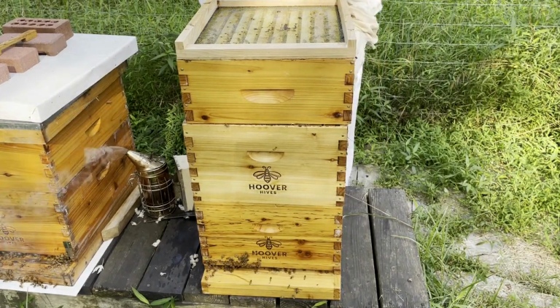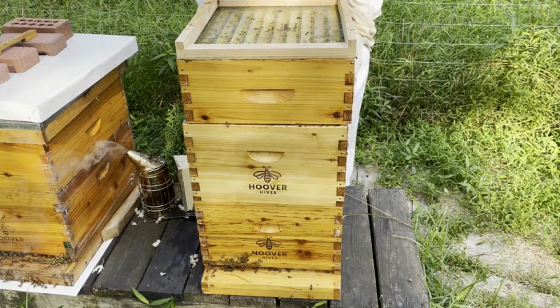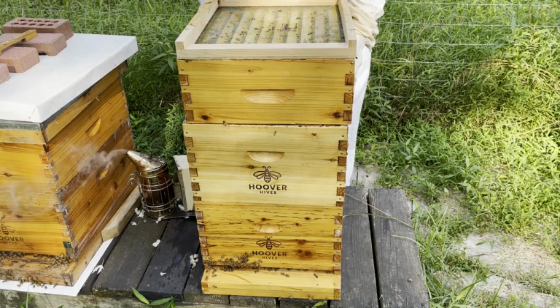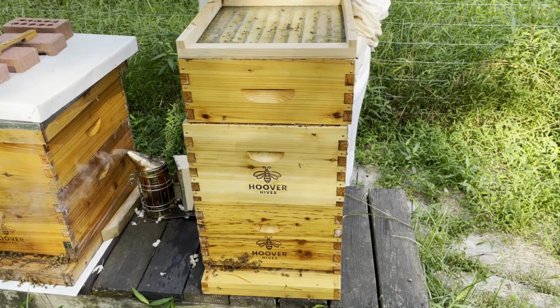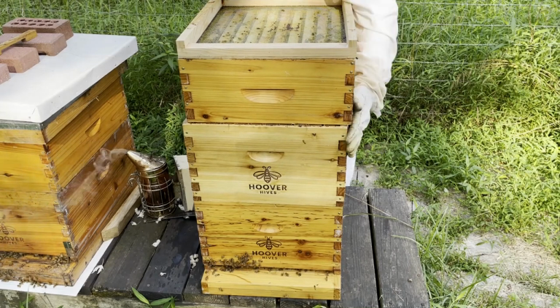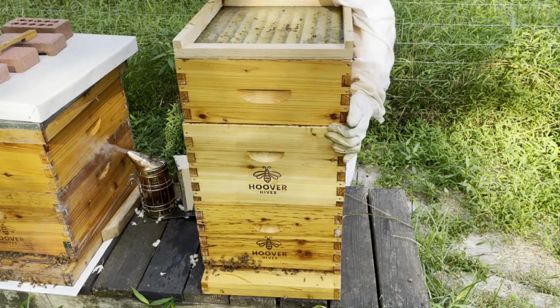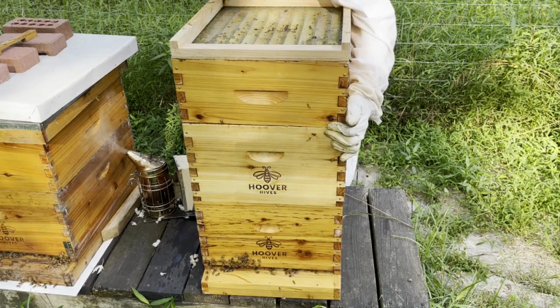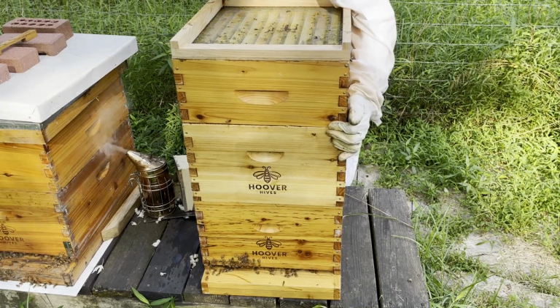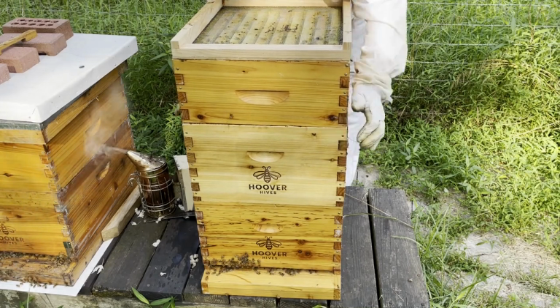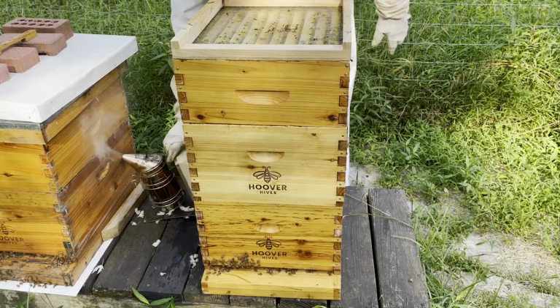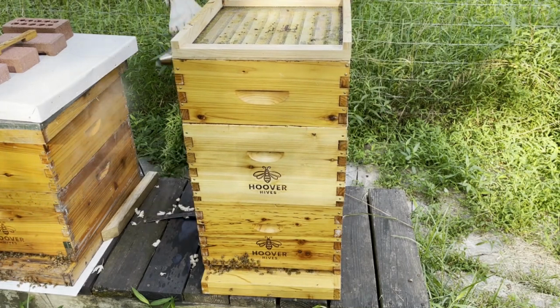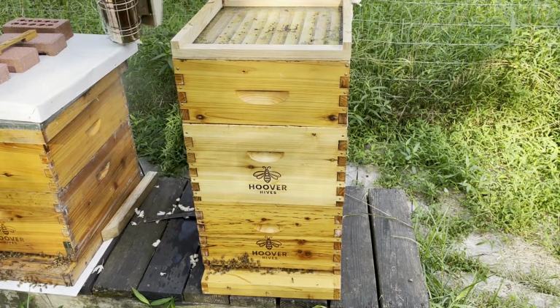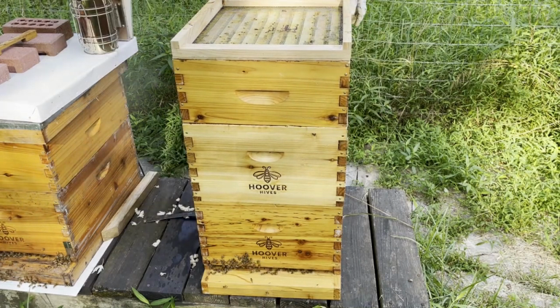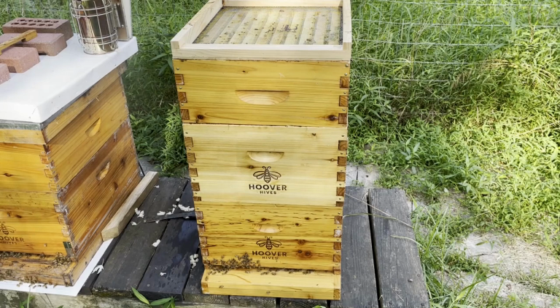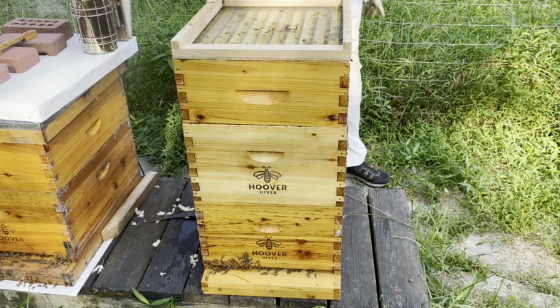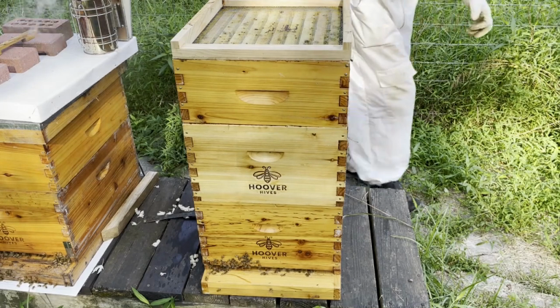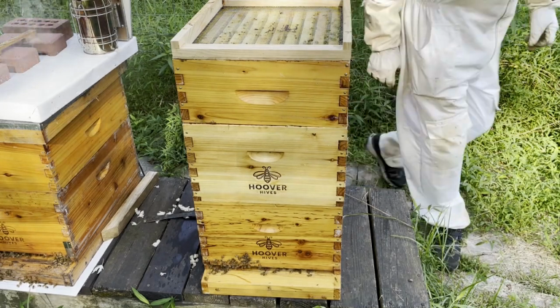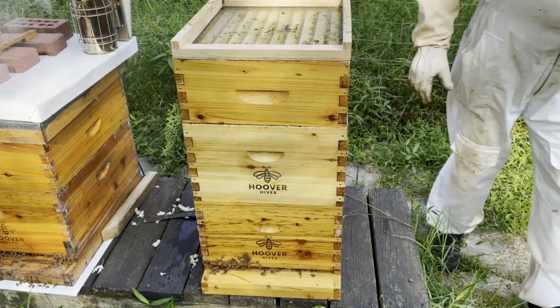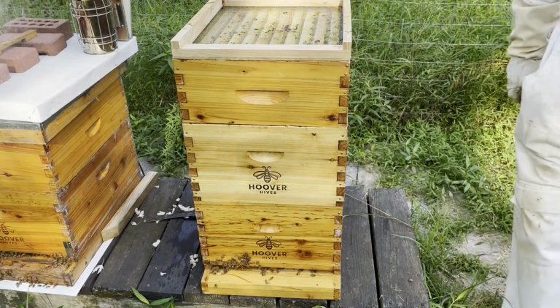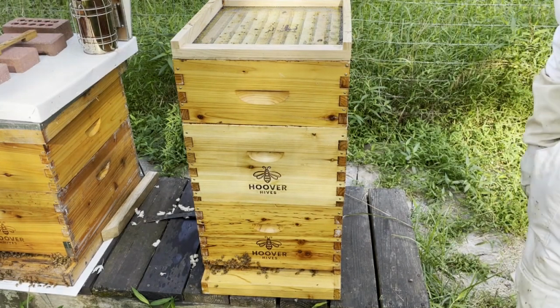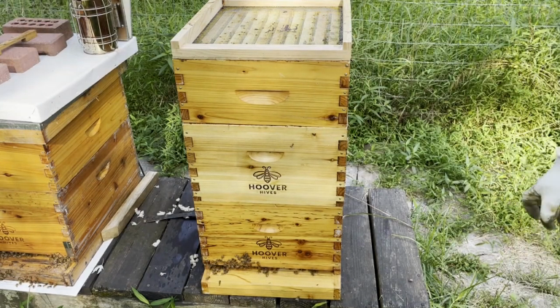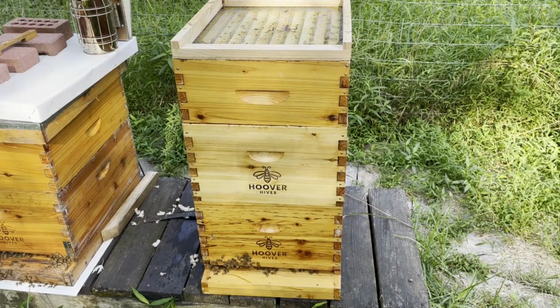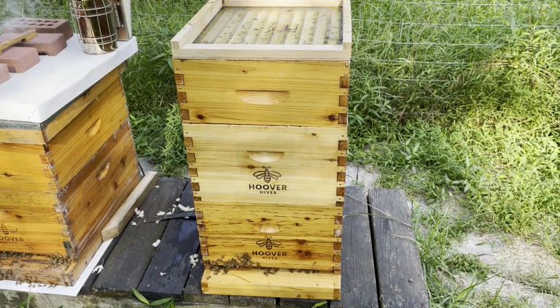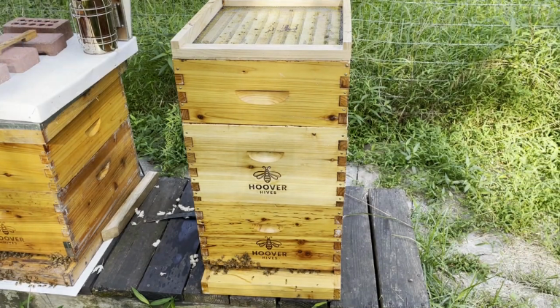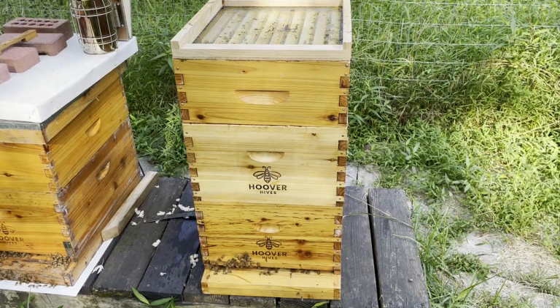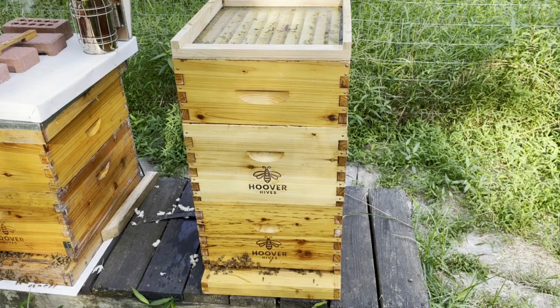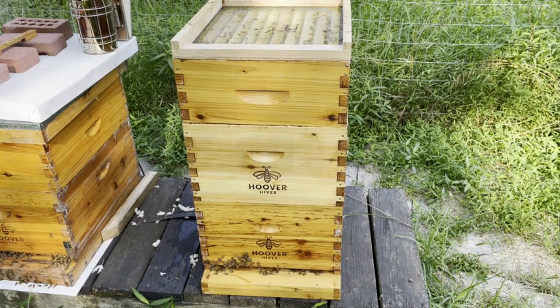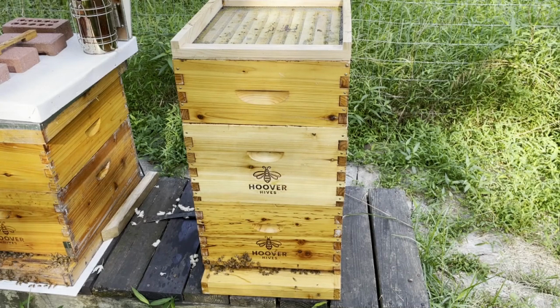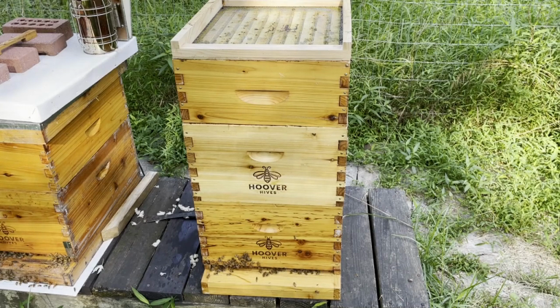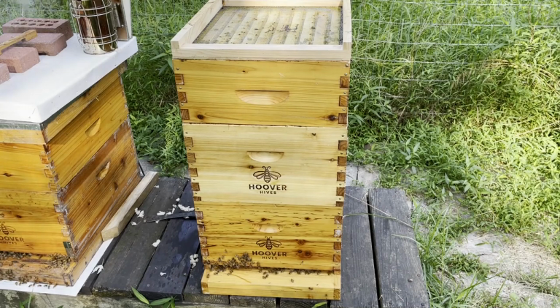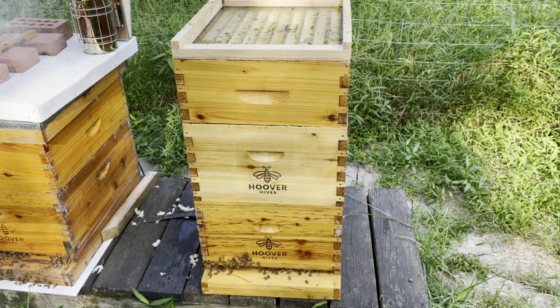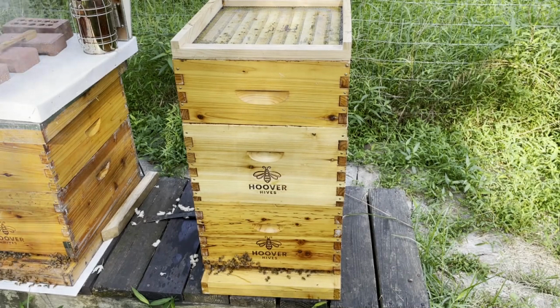Something looks a little askew. There we go. You all happy now? You're not happy with me. The bees are pissy. The beekeeper's pissy. That's what happens when it's hot.